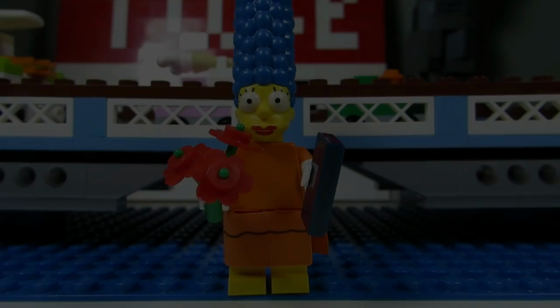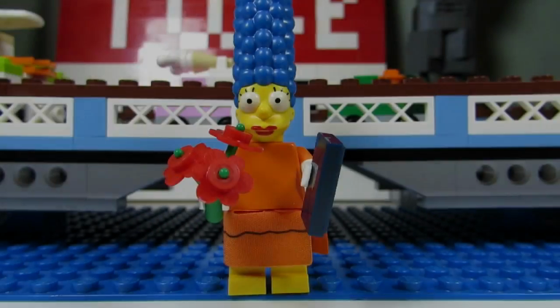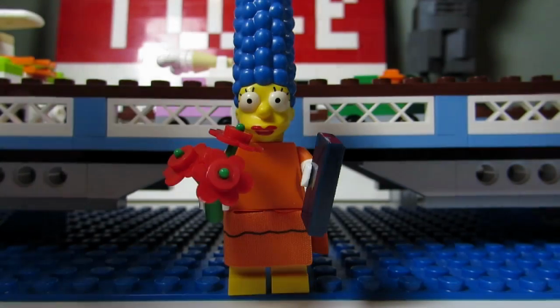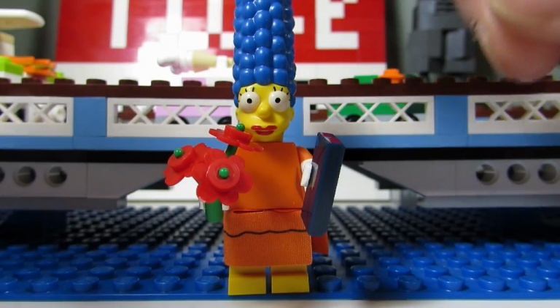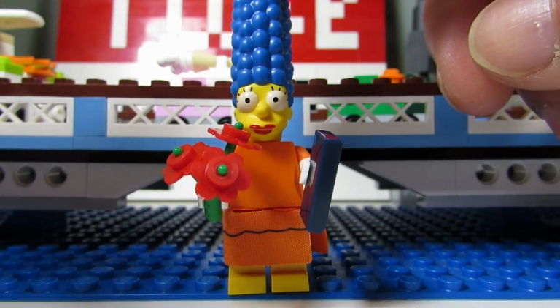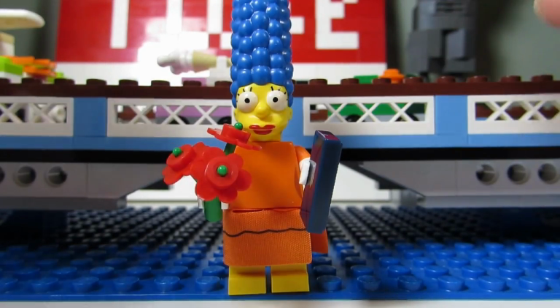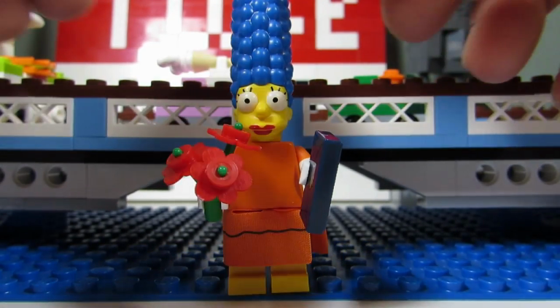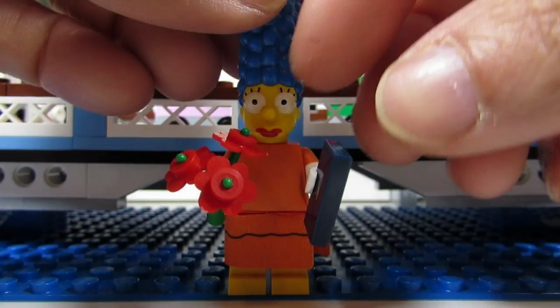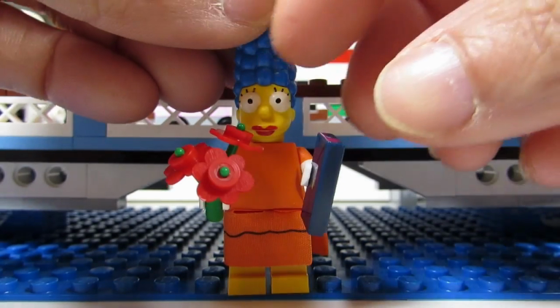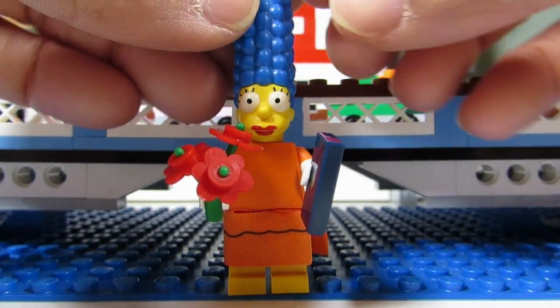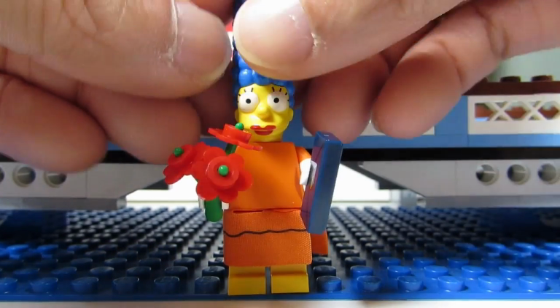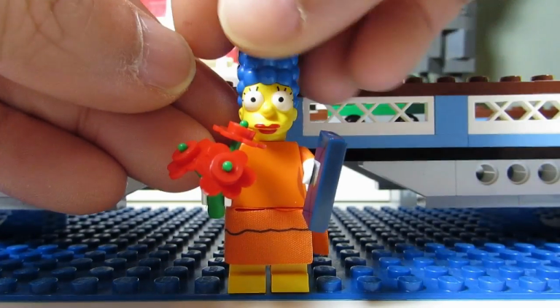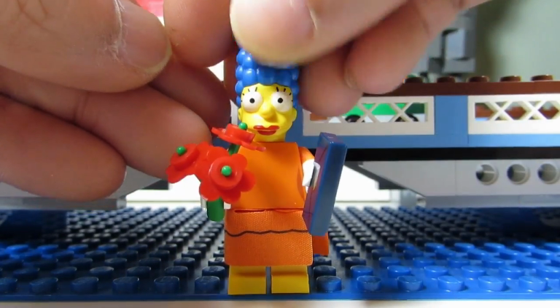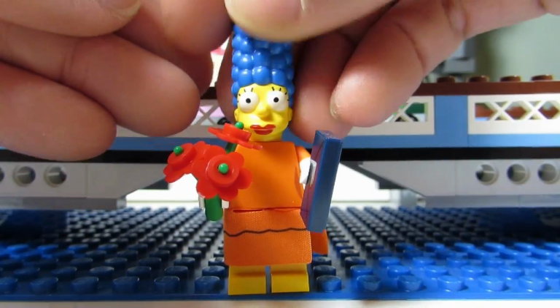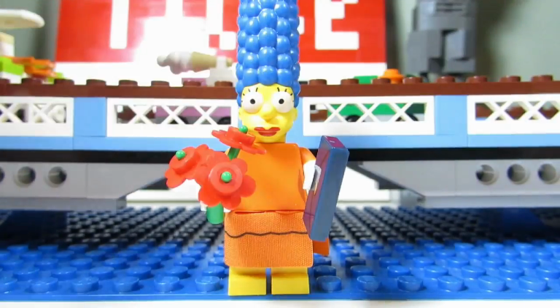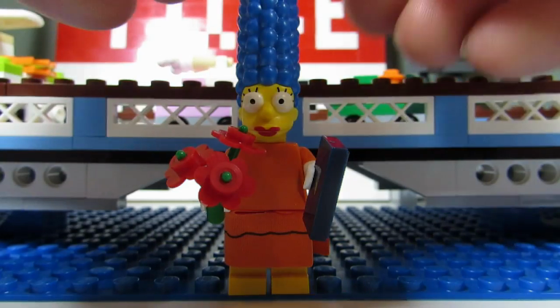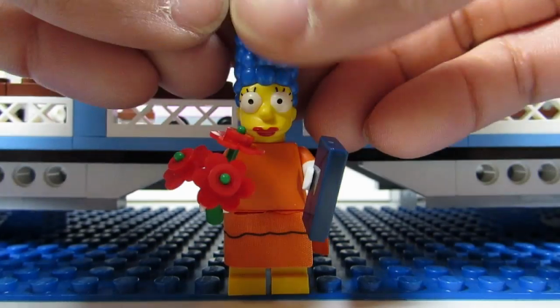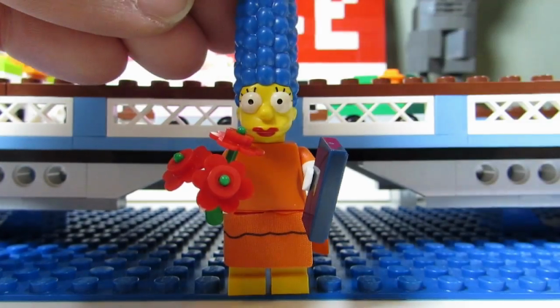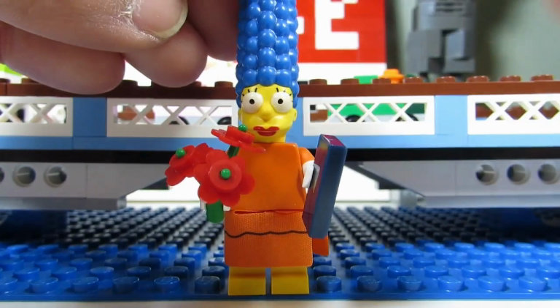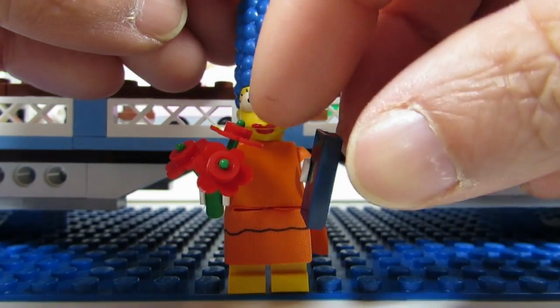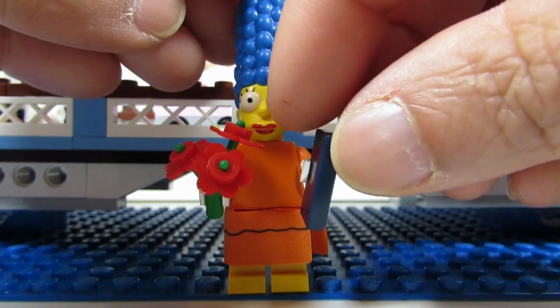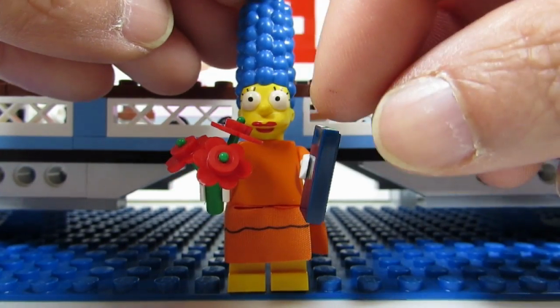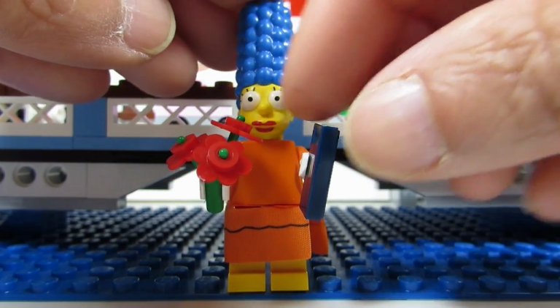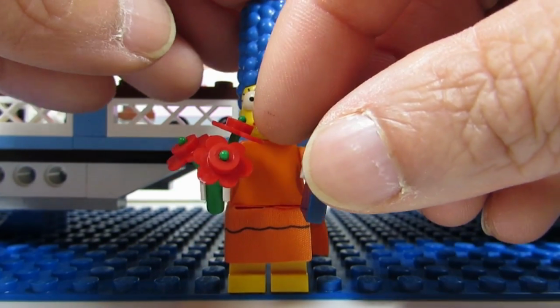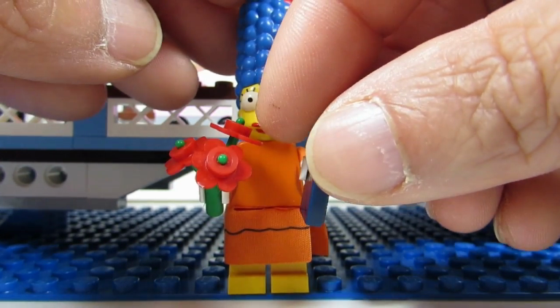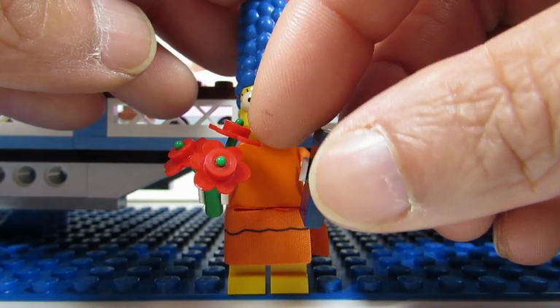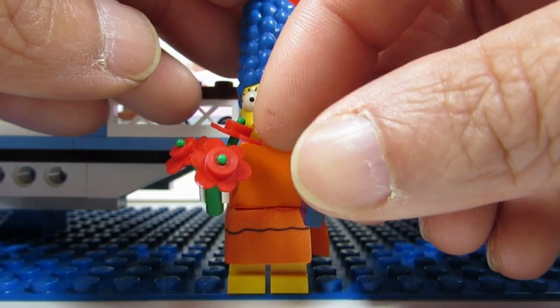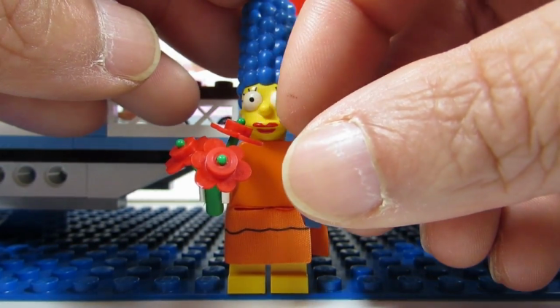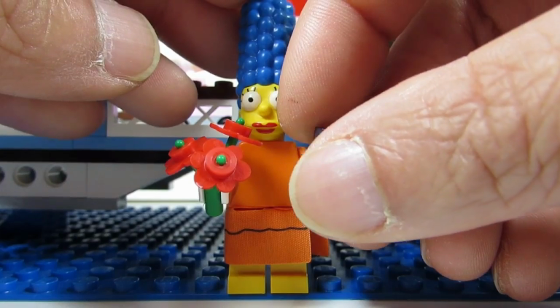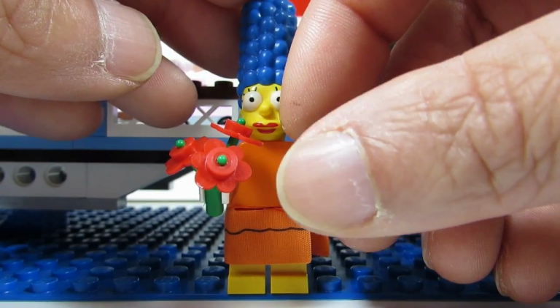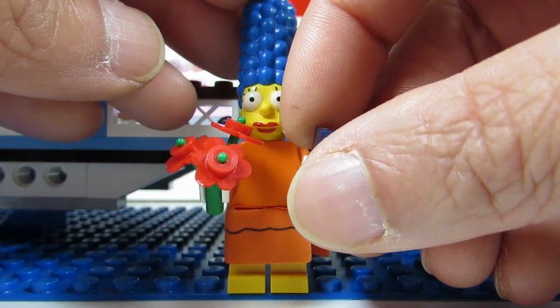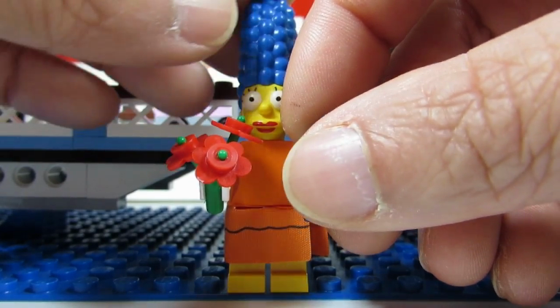Number two on the list is Marge. Marge is fairly easy. First thing to feel for is this head — the head is a big giveaway. Also this tile. I think she's the only one — actually there are two people with this tile.